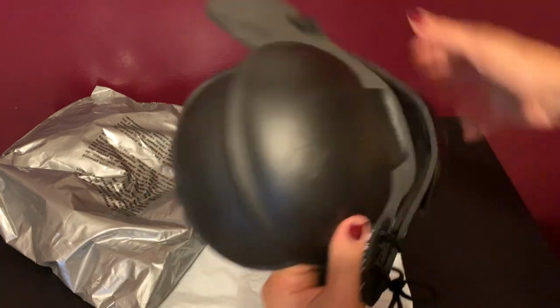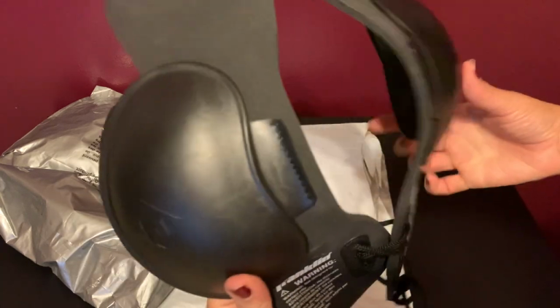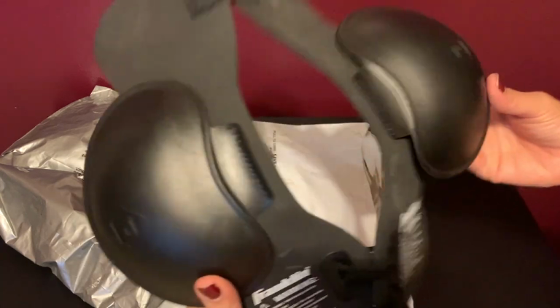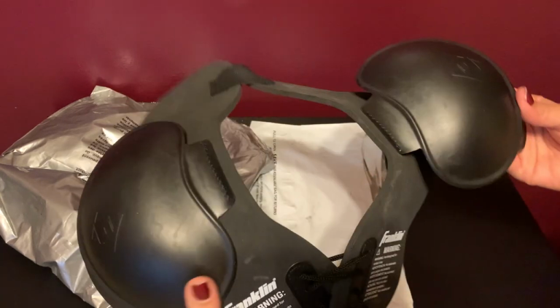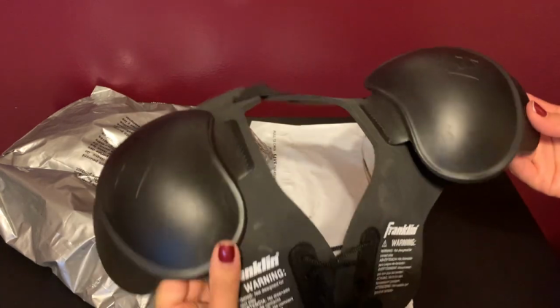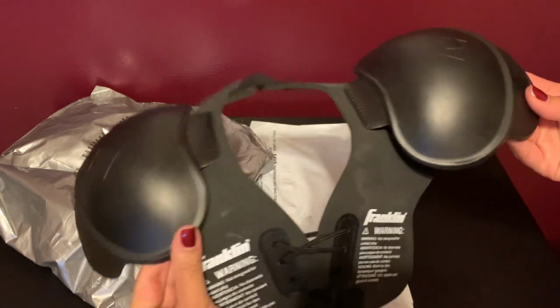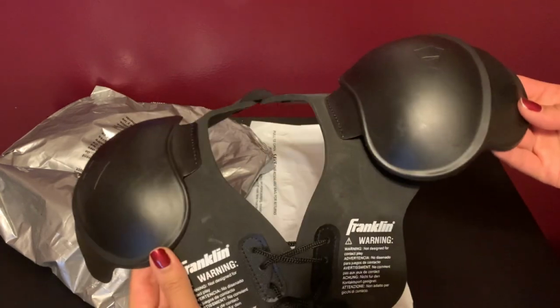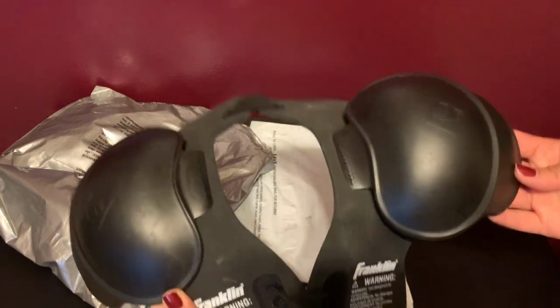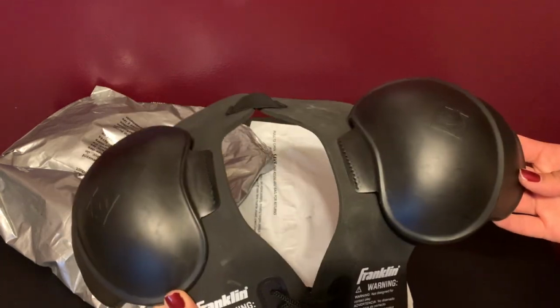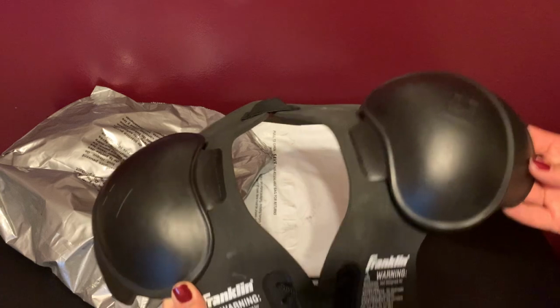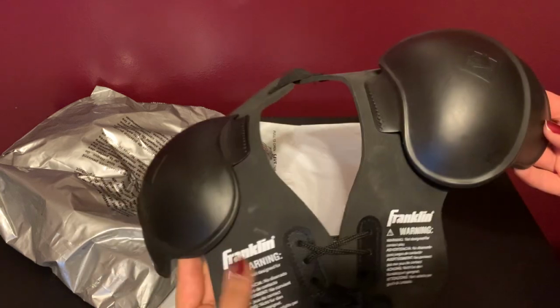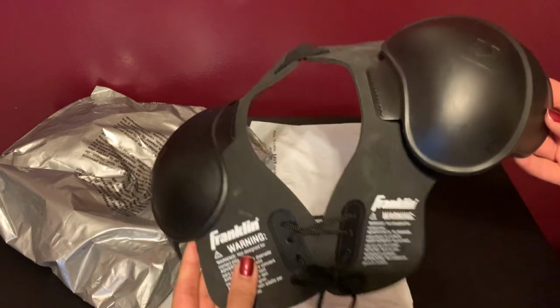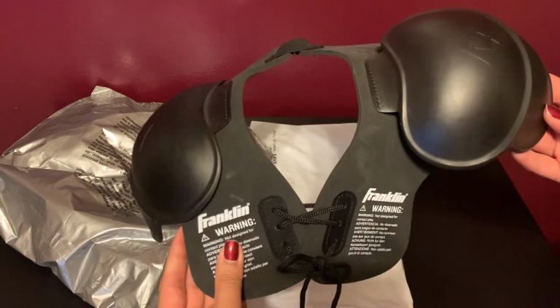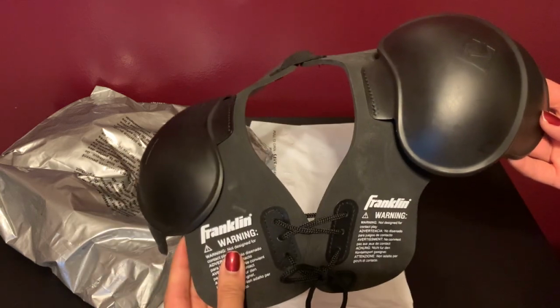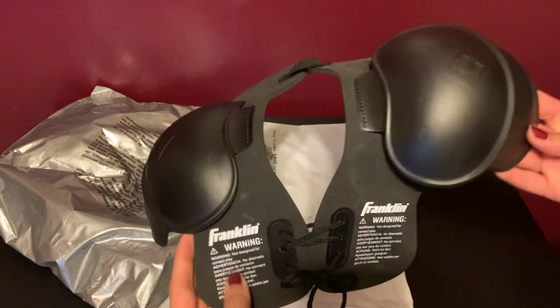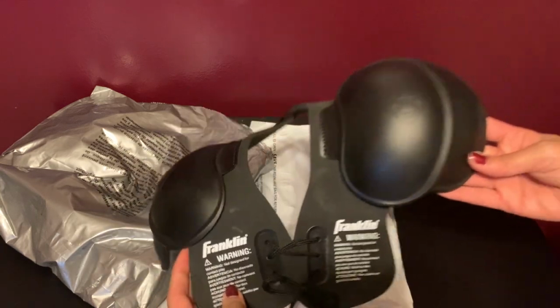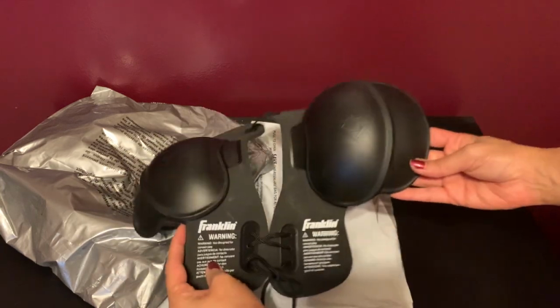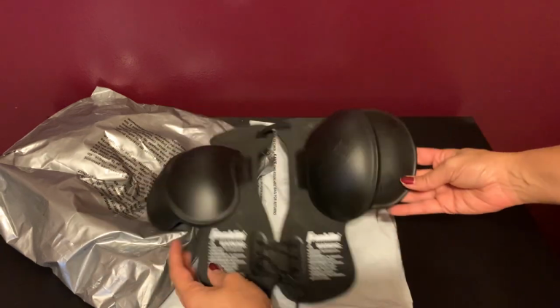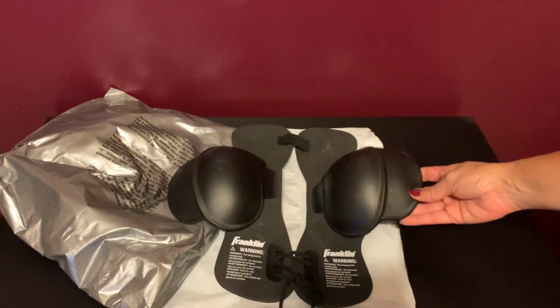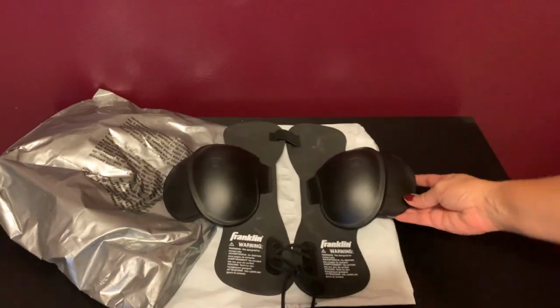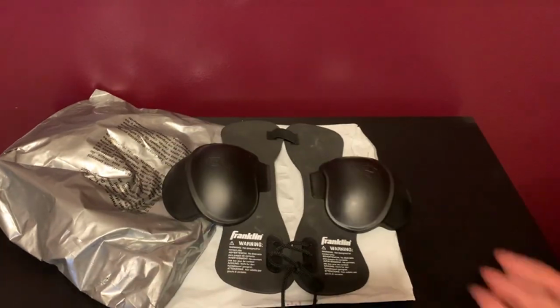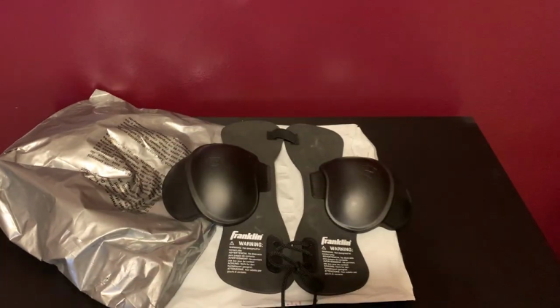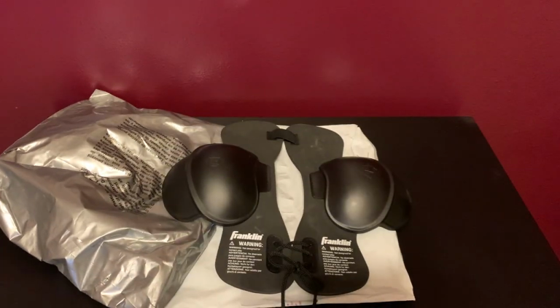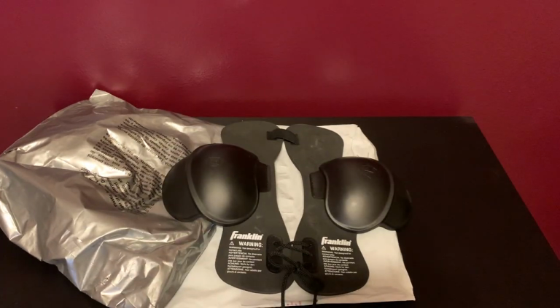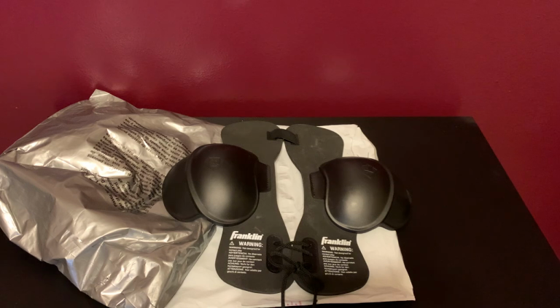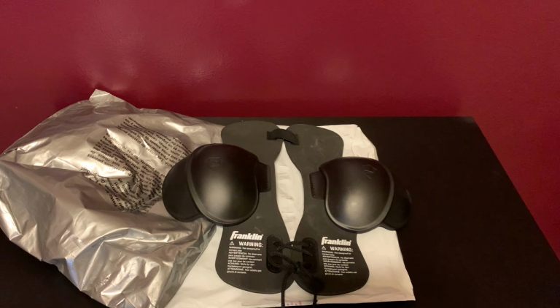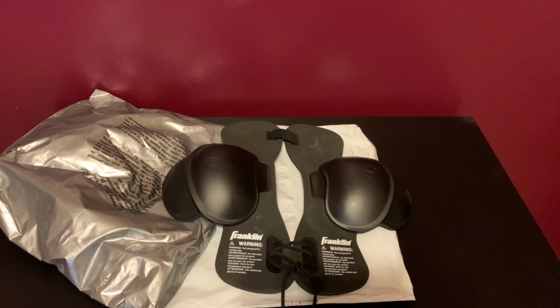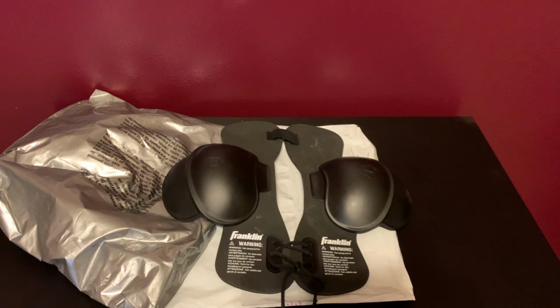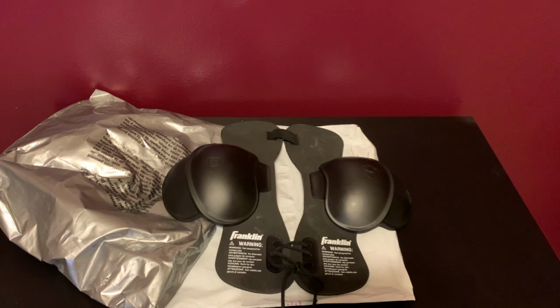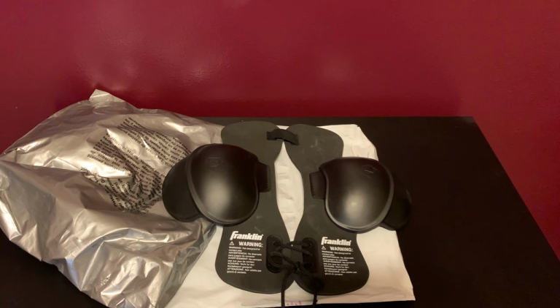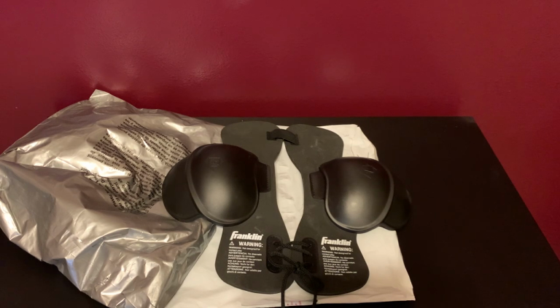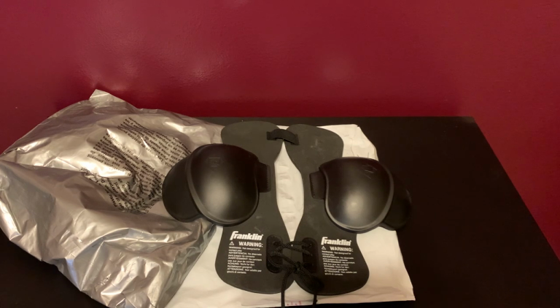So not super large but I think it'll do the trick for a Halloween costume. I'll go ahead and put the link for it in the description, so in case you're interested in one you'll know how to get one.